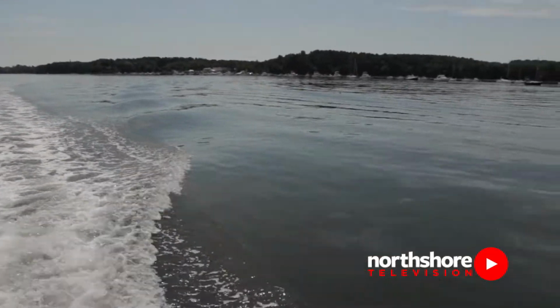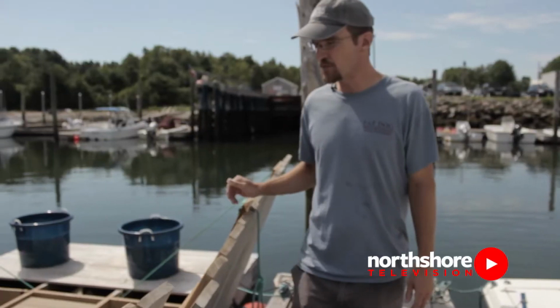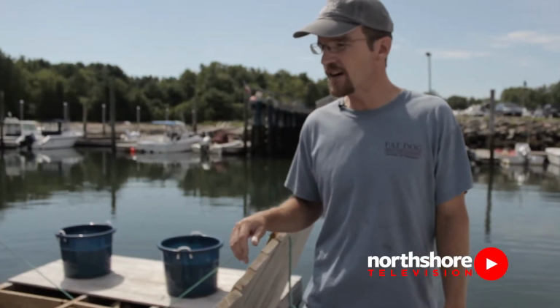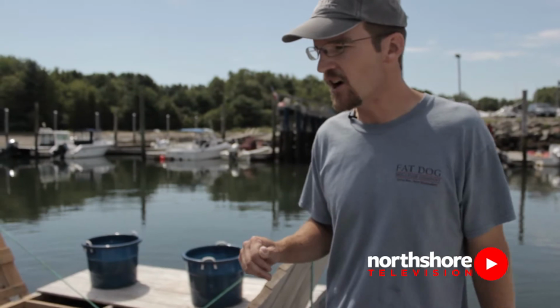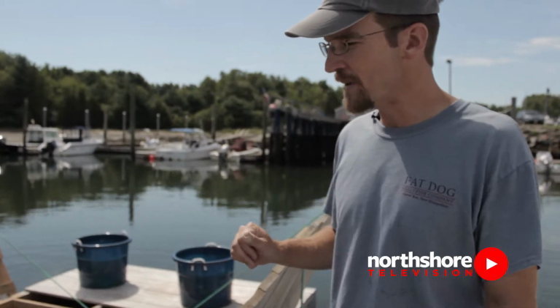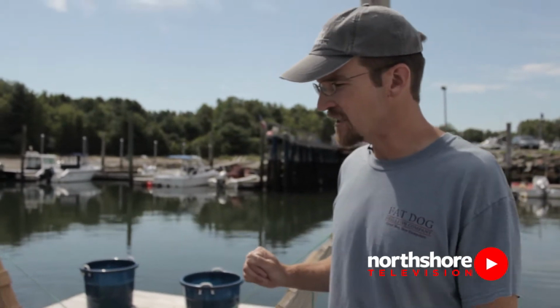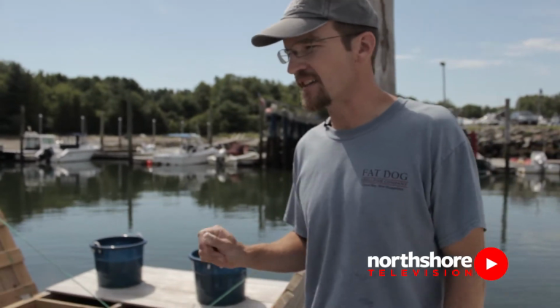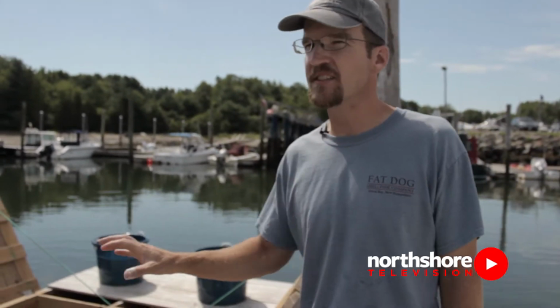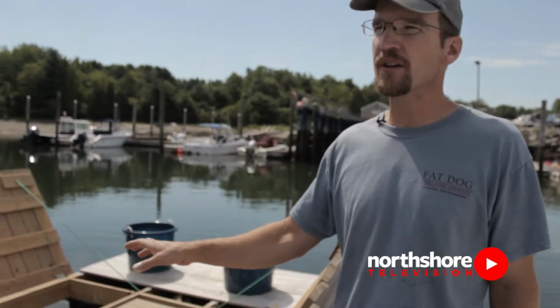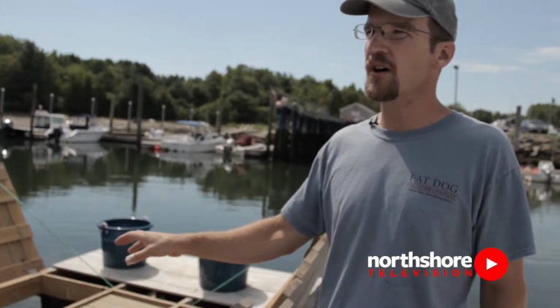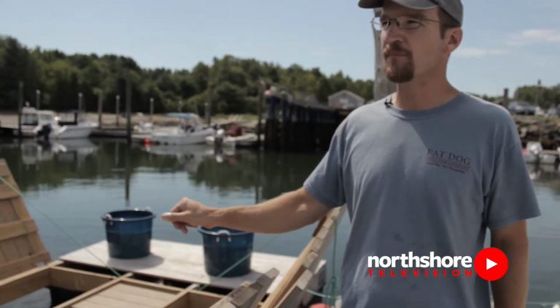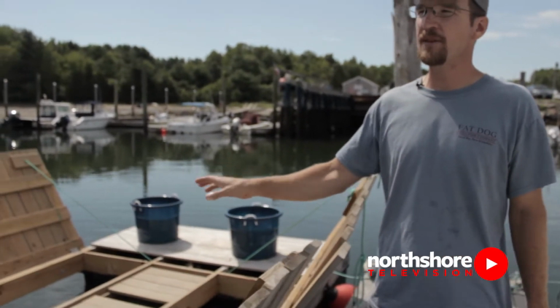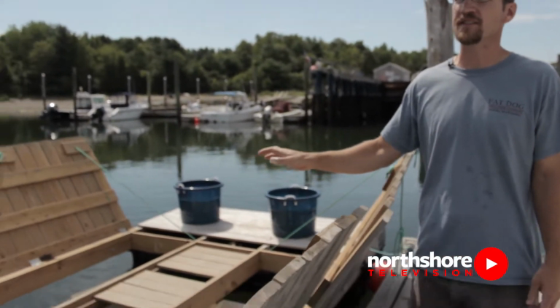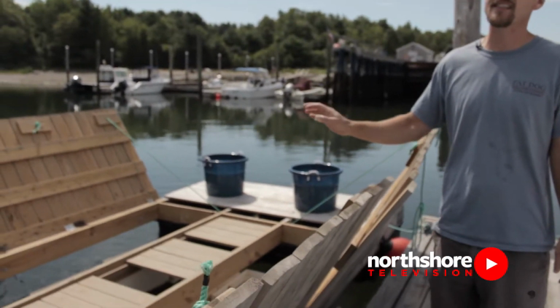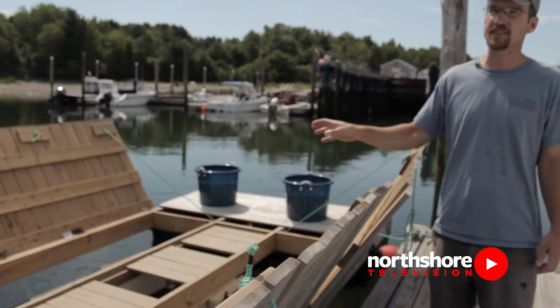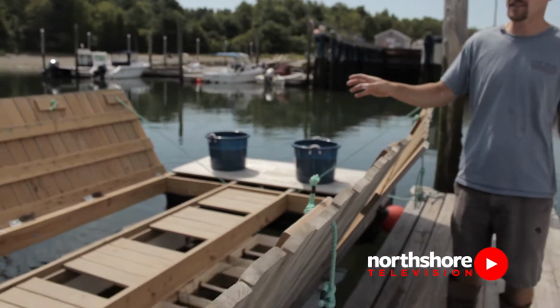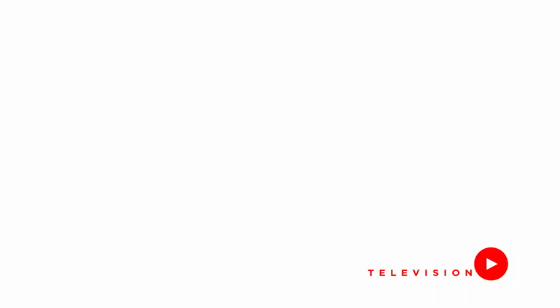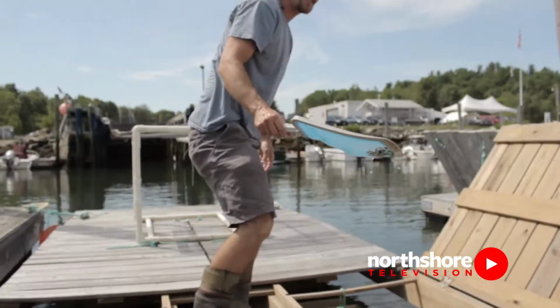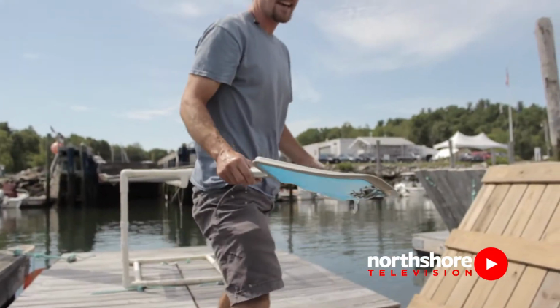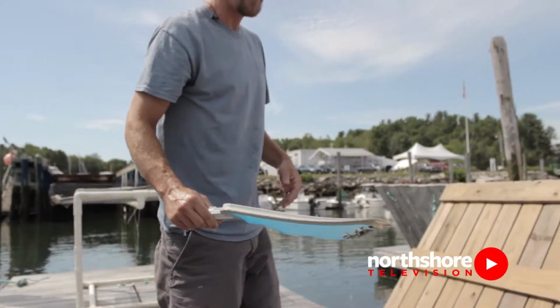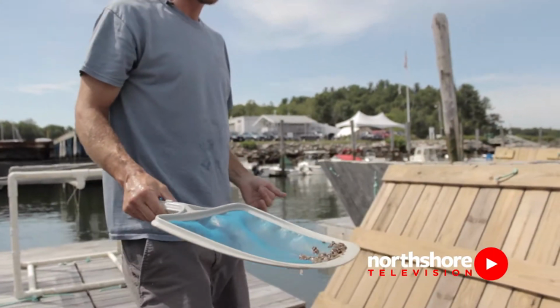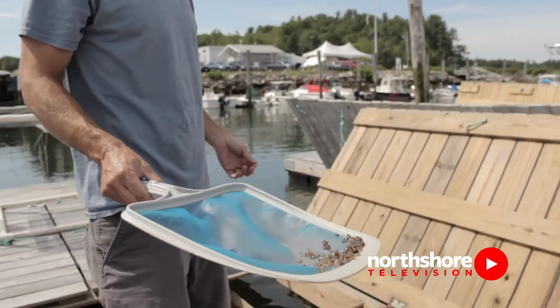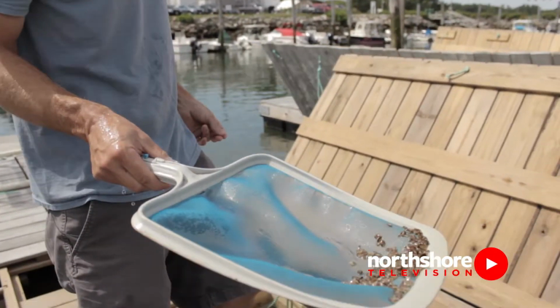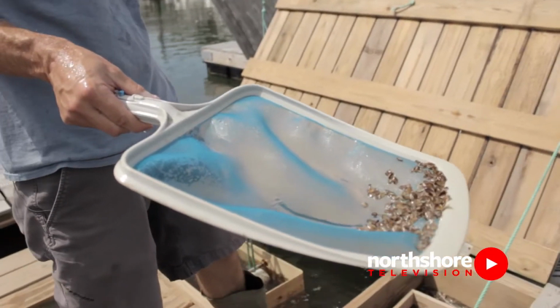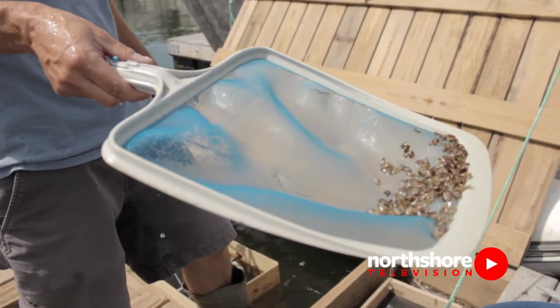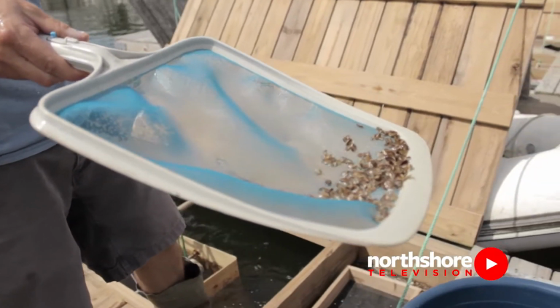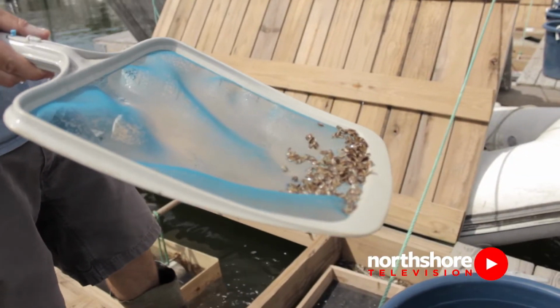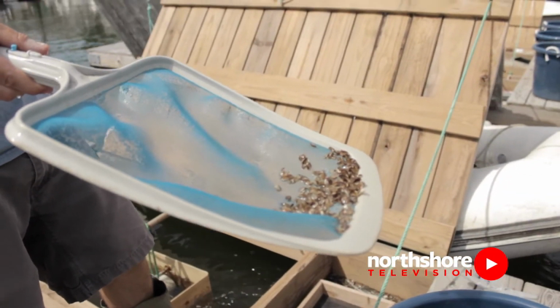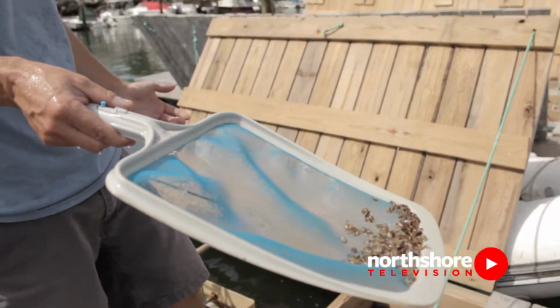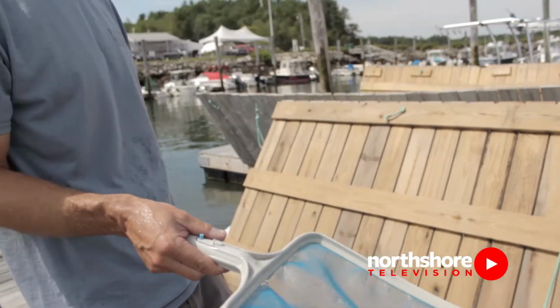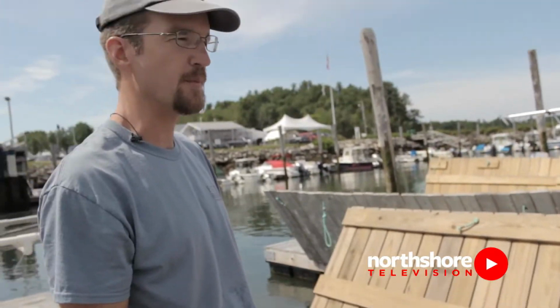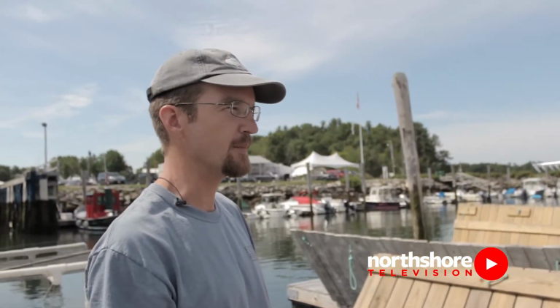This is where it all begins for us — this is where we grow our baby oysters, our seed oysters. These guys we call thumbnail oysters, because they're about the size of a very small thumbnail.